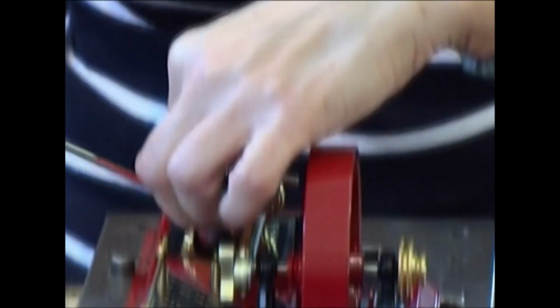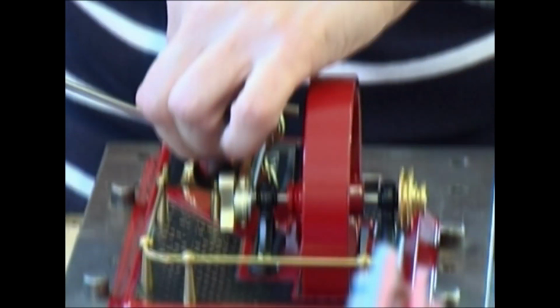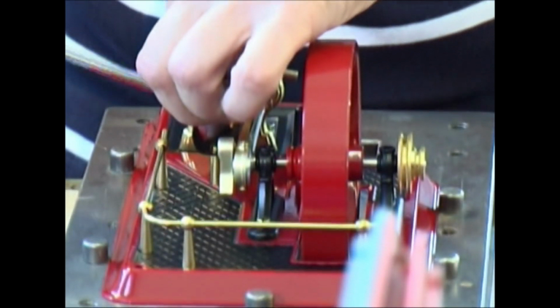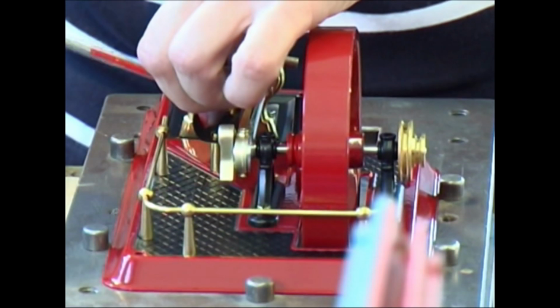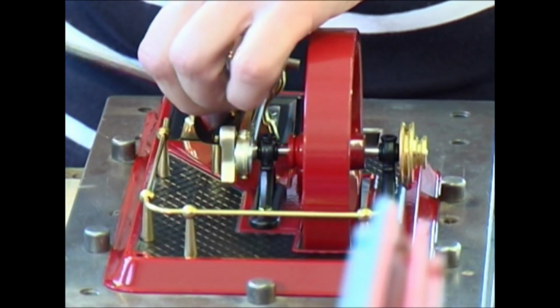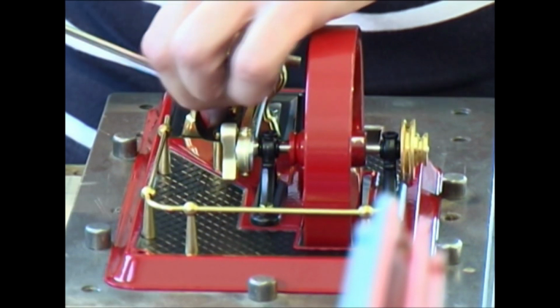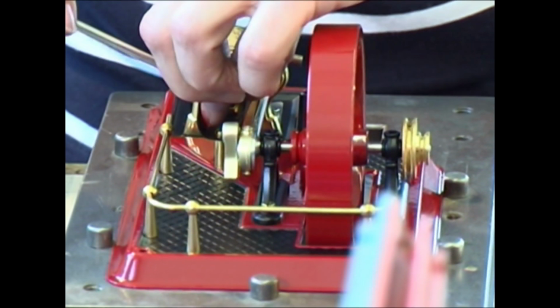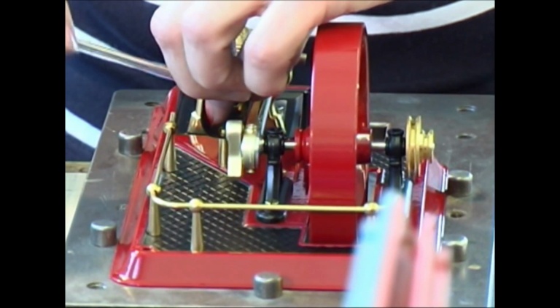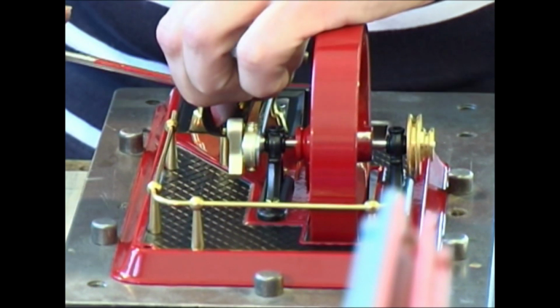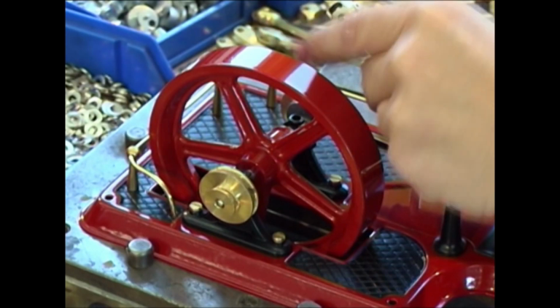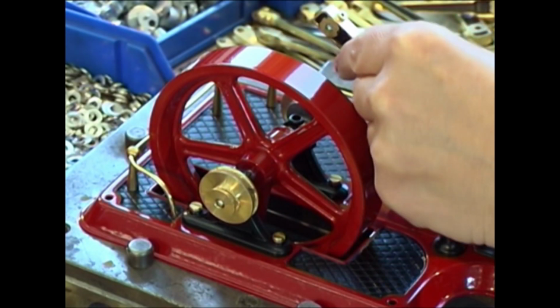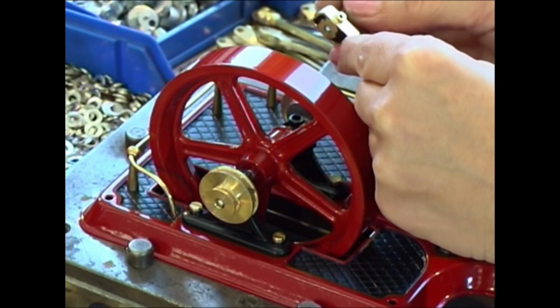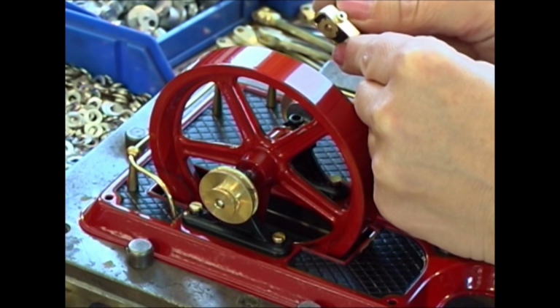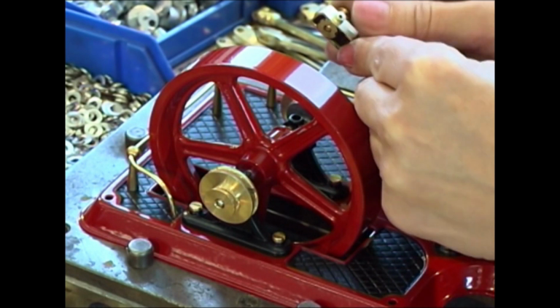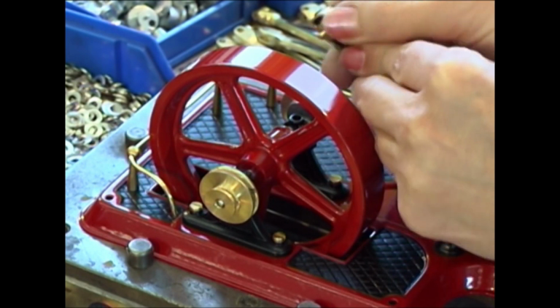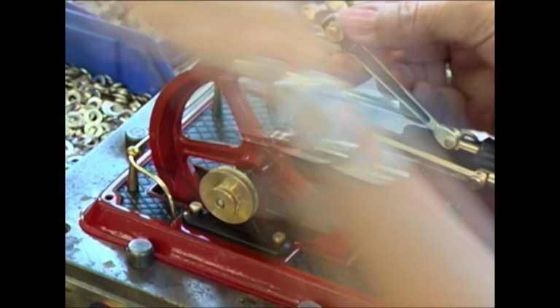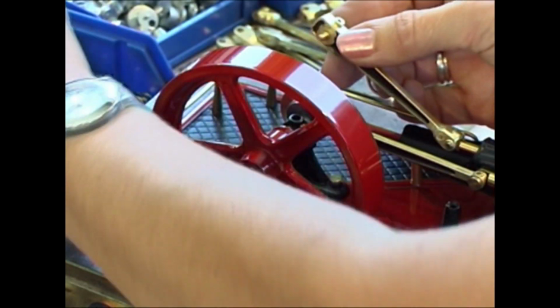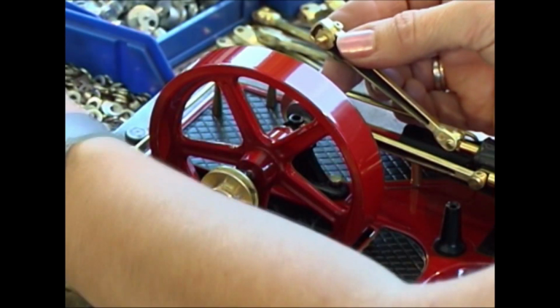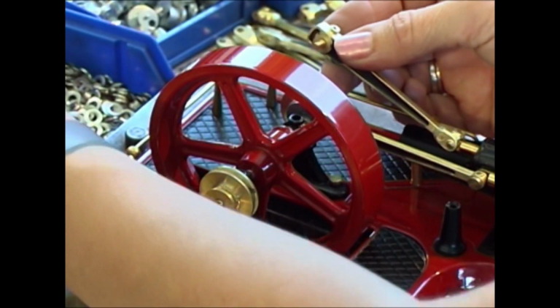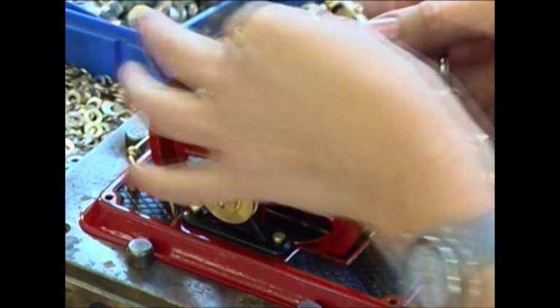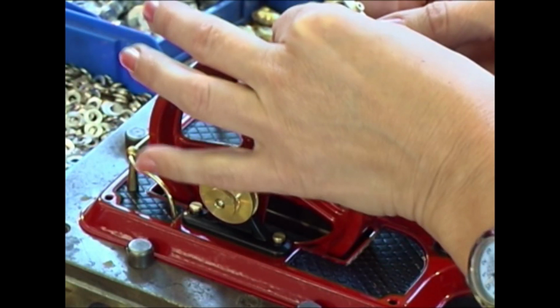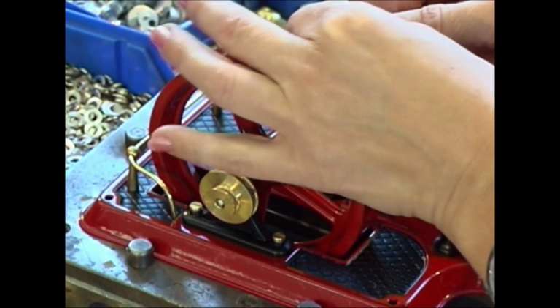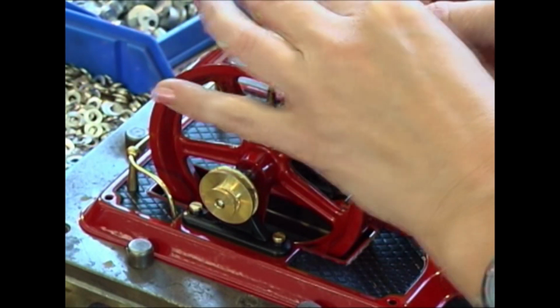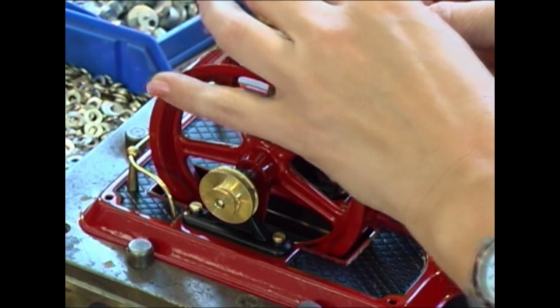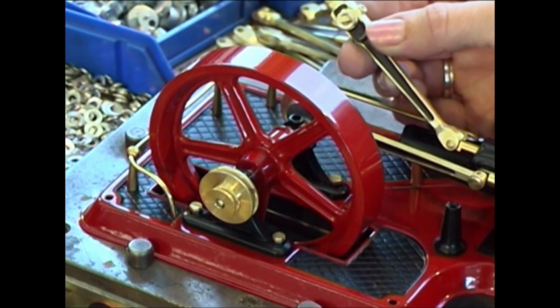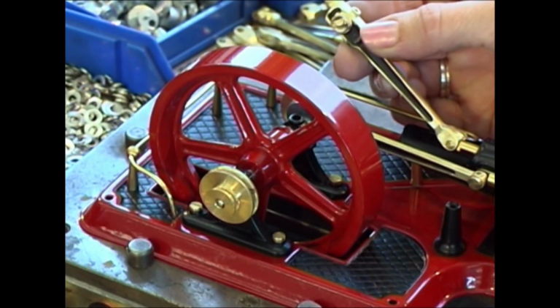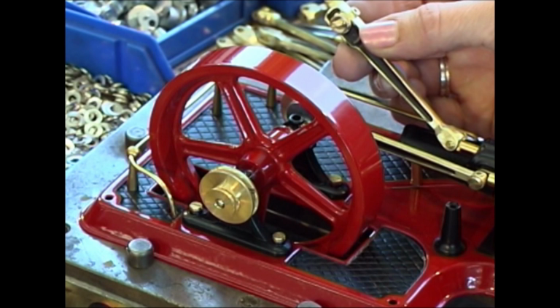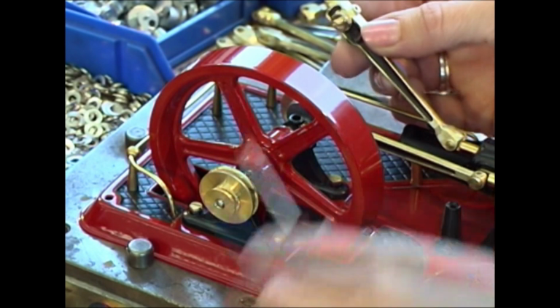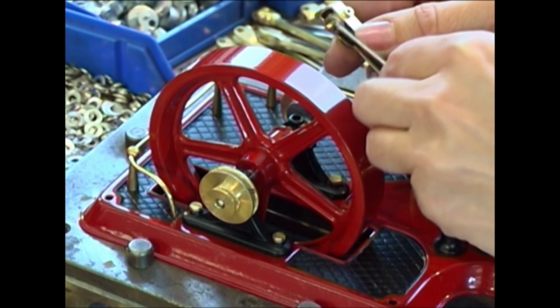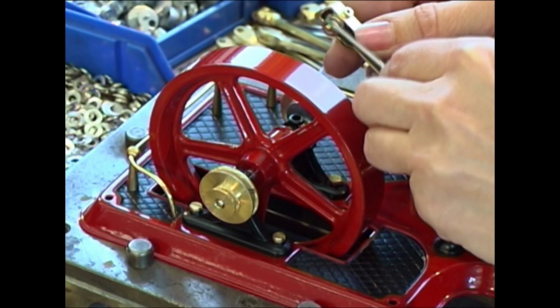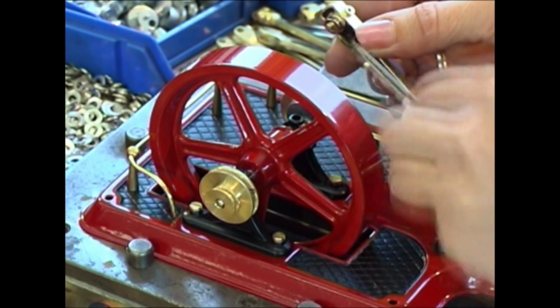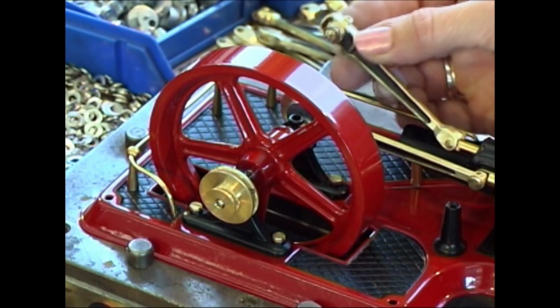It is almost hard to believe in our fast-moving time, which is stamped by the mentality of the throwaway society, but at Wilesco, the model steam engines are still repaired.